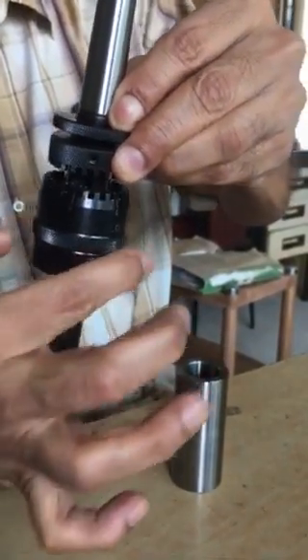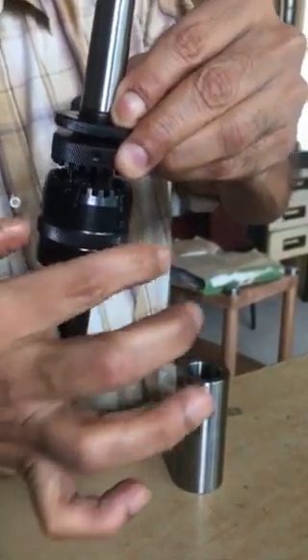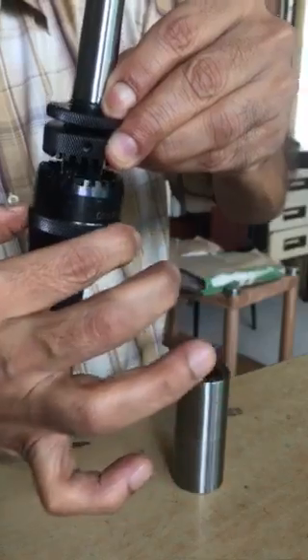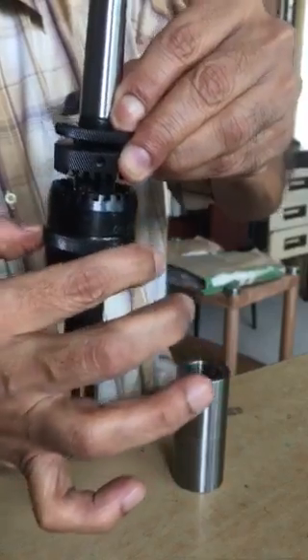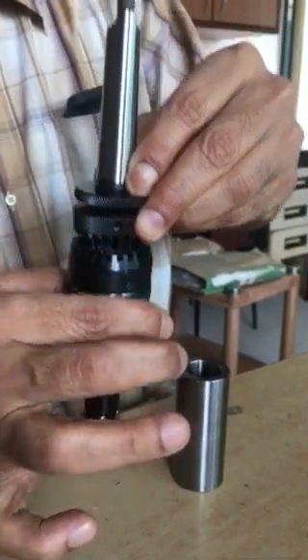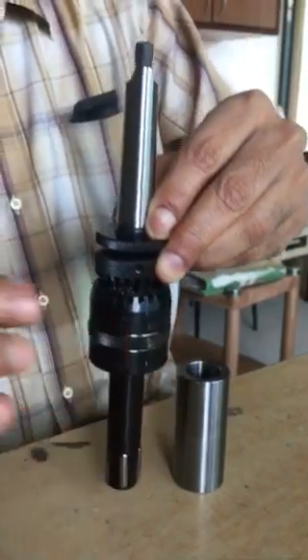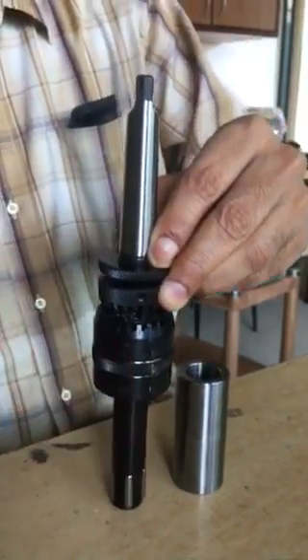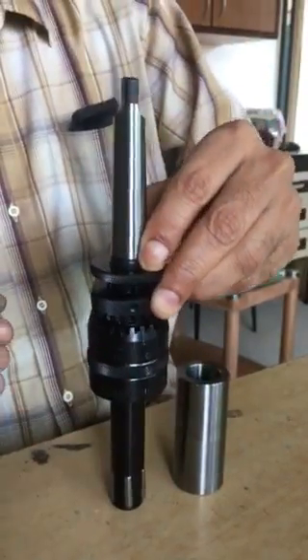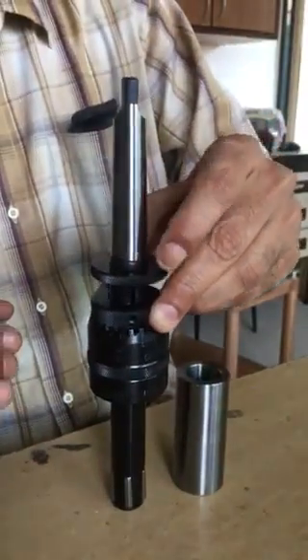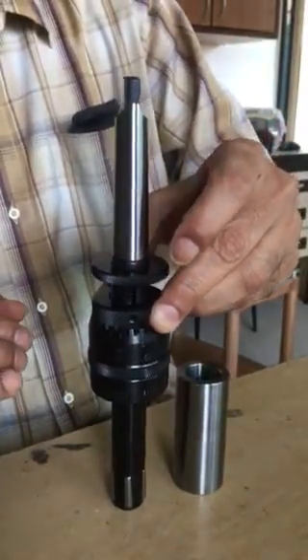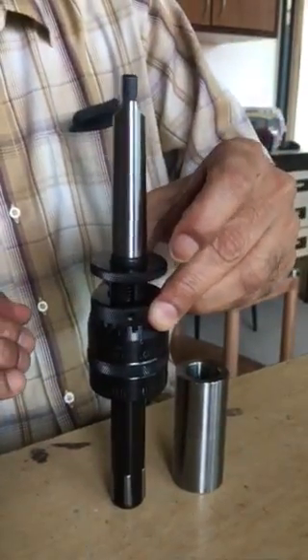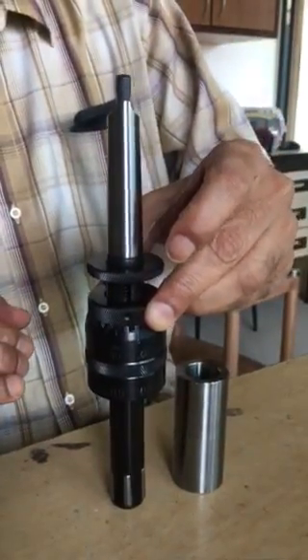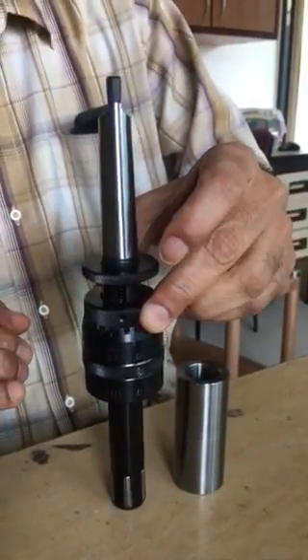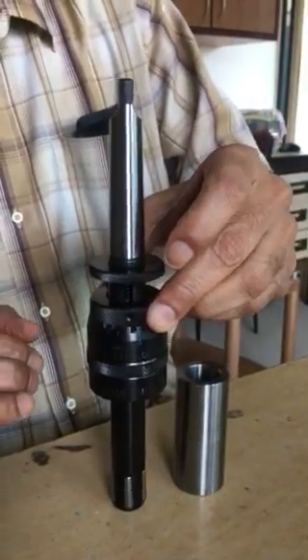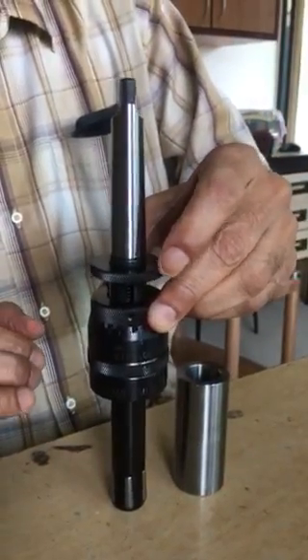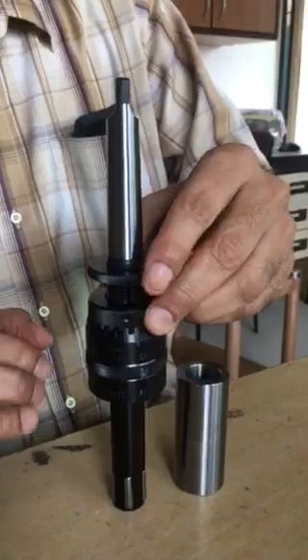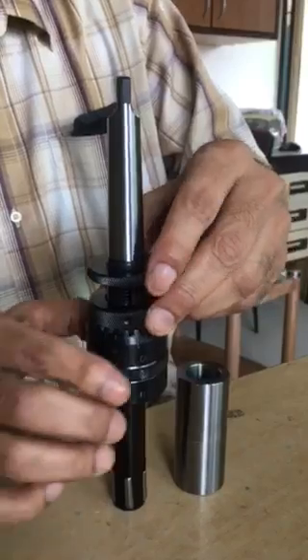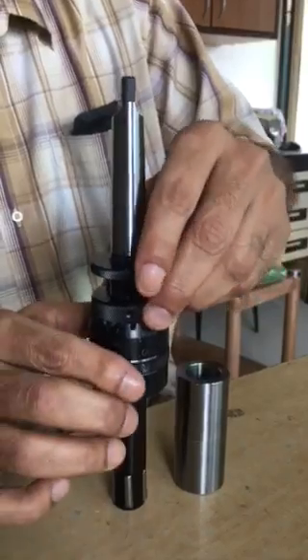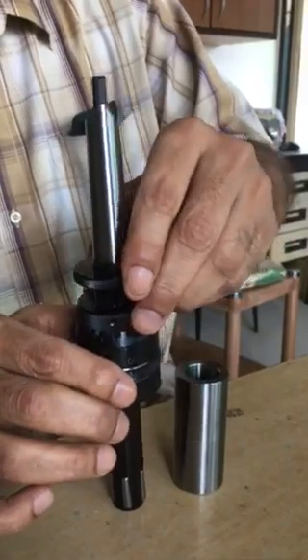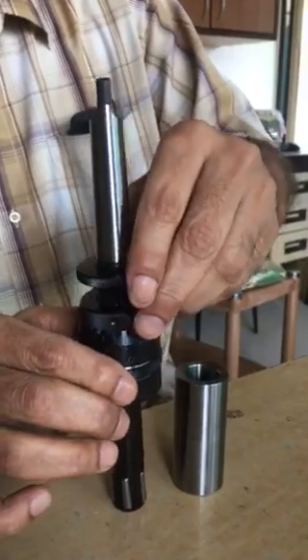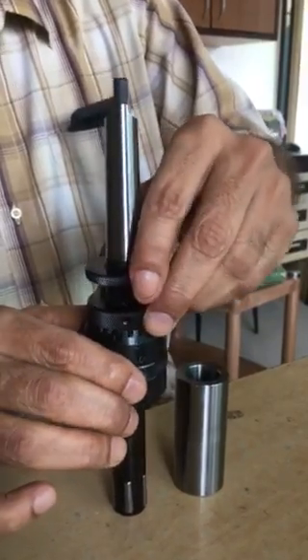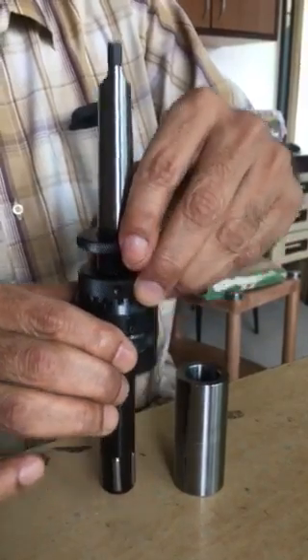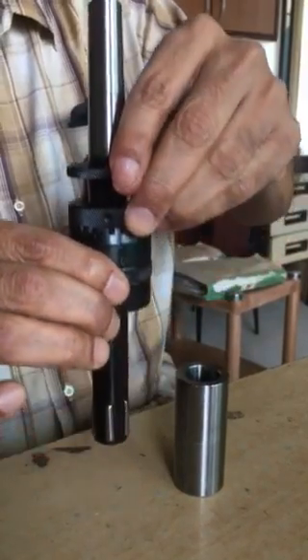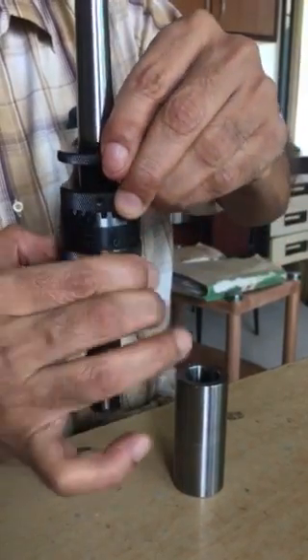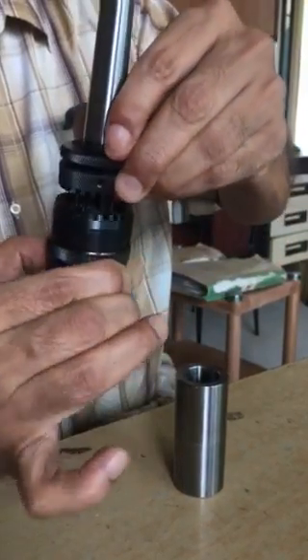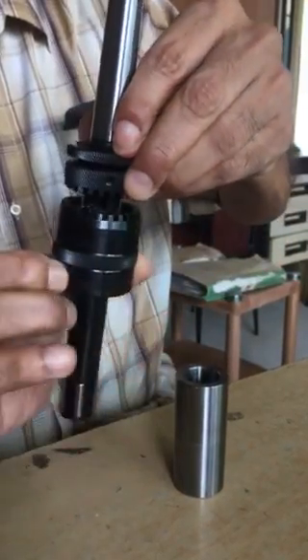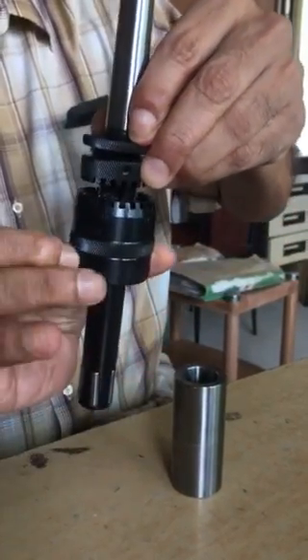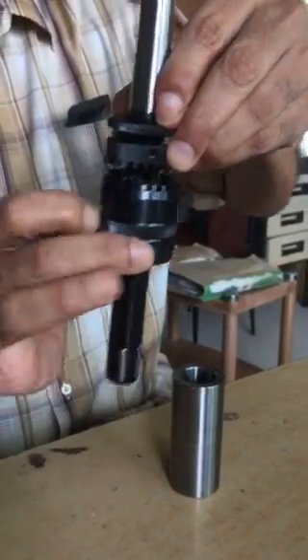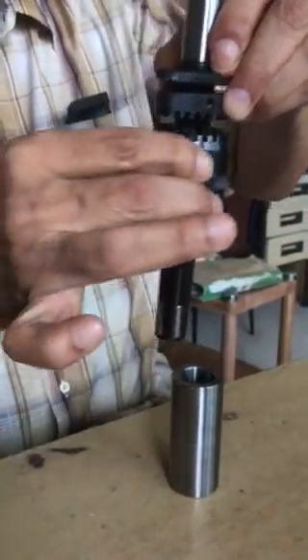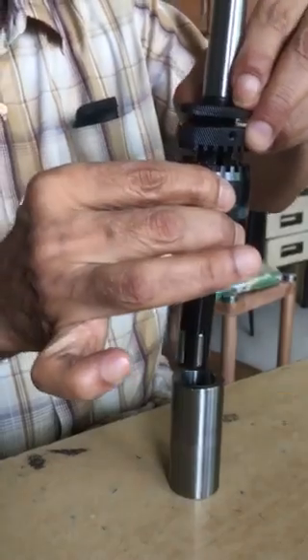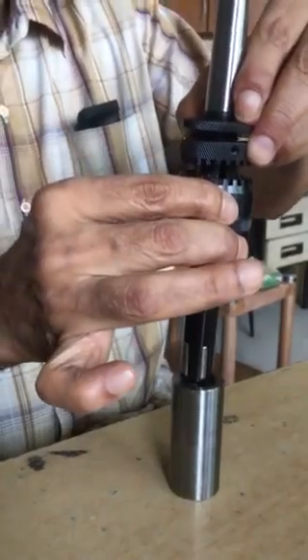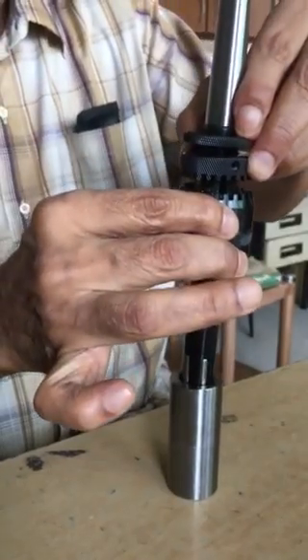The tool can increase the job size by 10 to 20 microns. The tool is first made undersized by rotating left and checking if it freely enters the job.